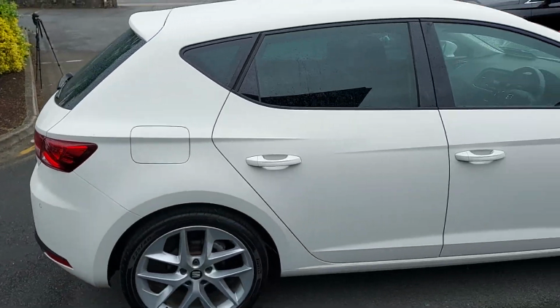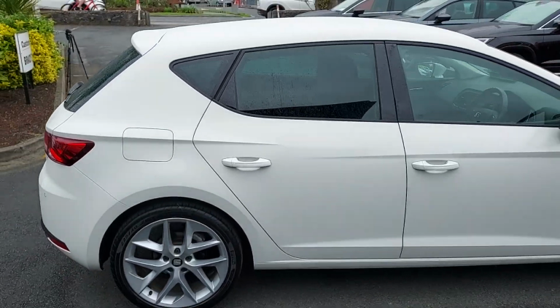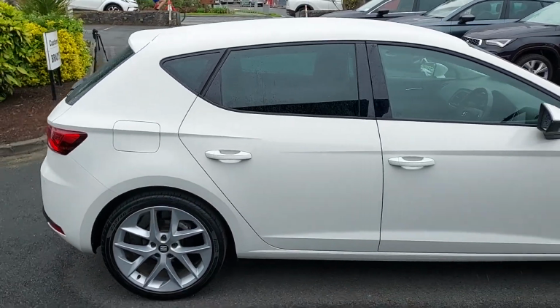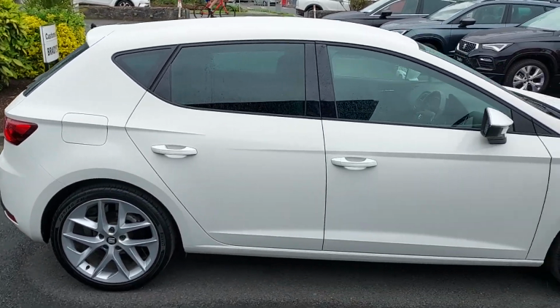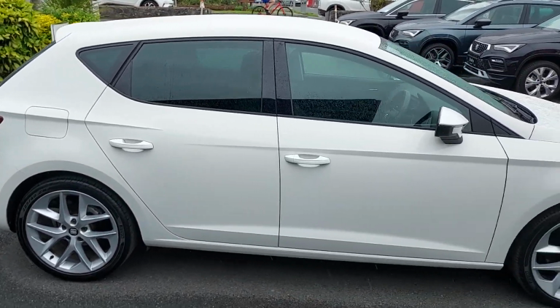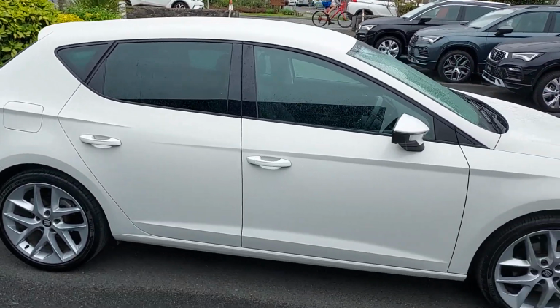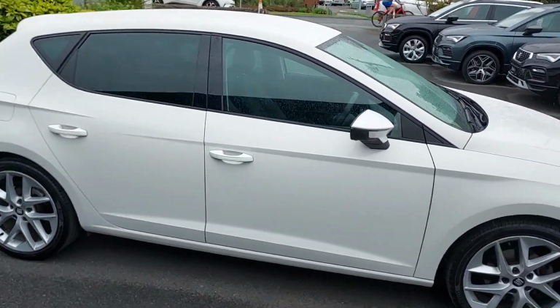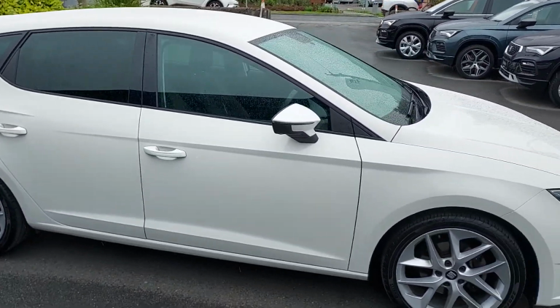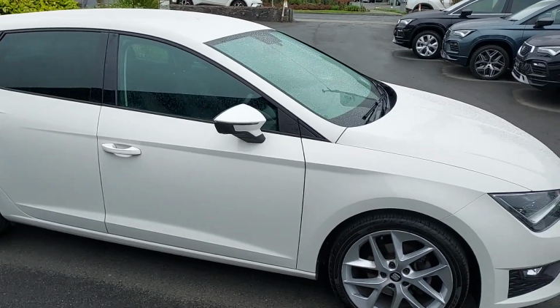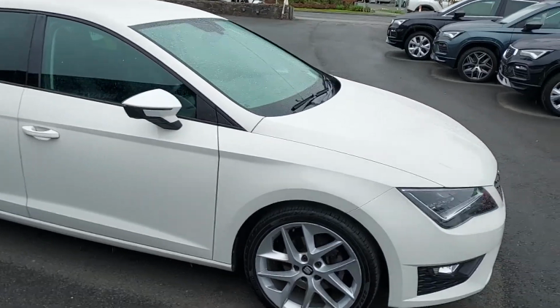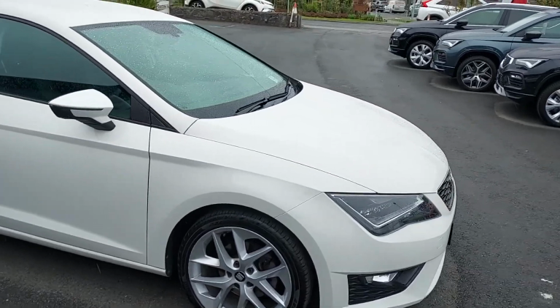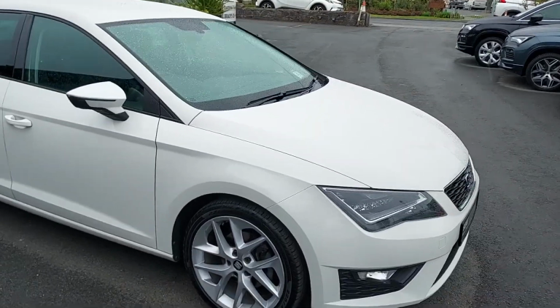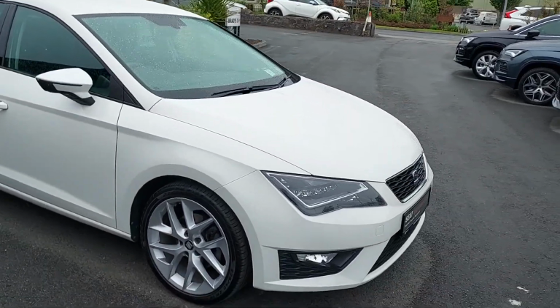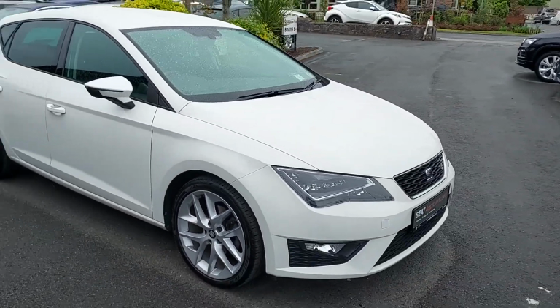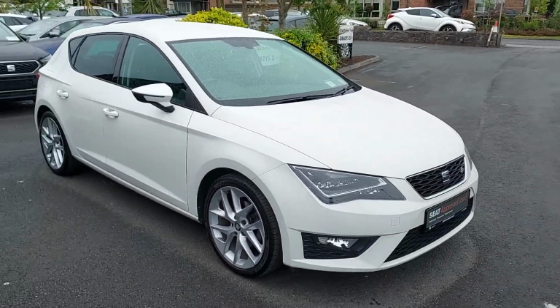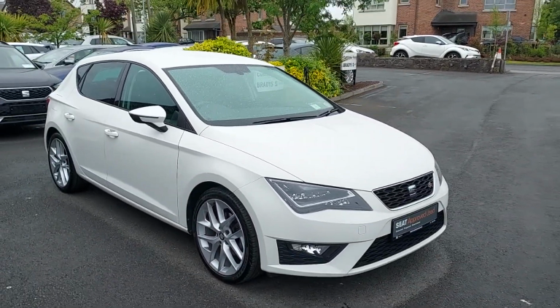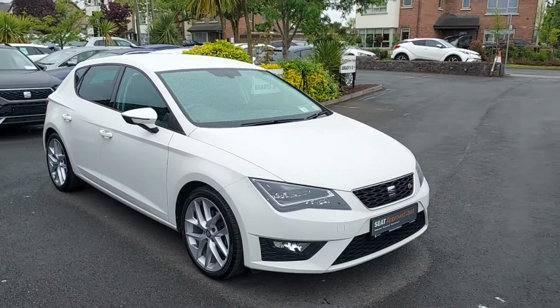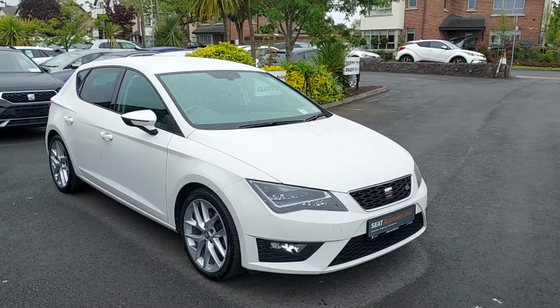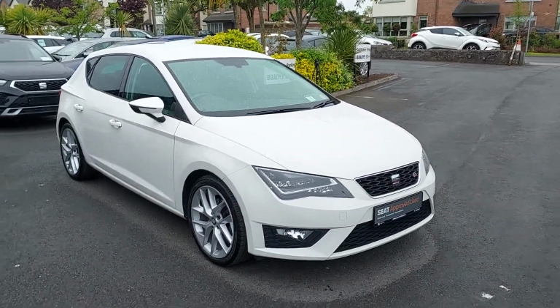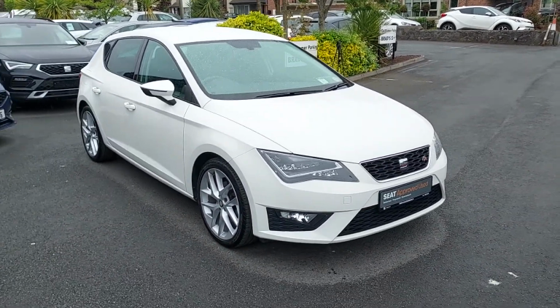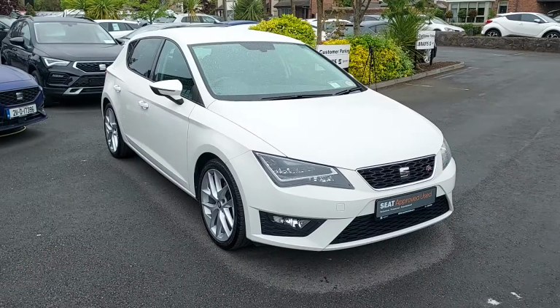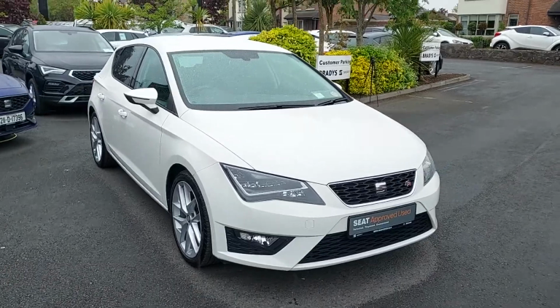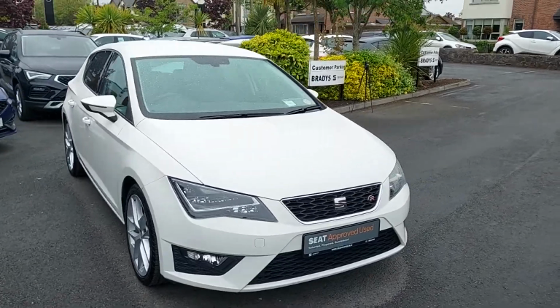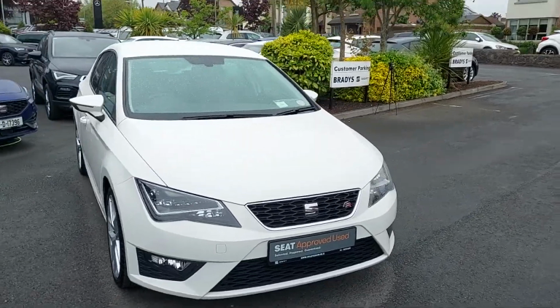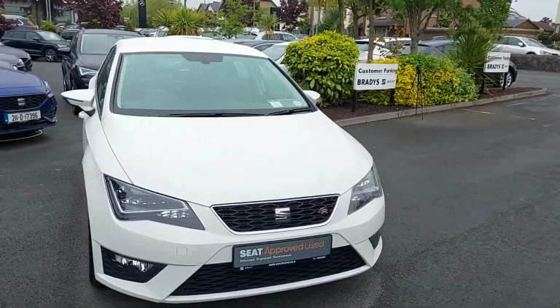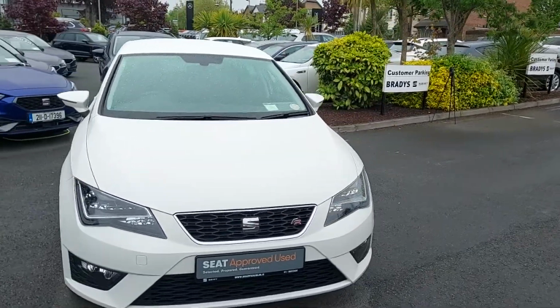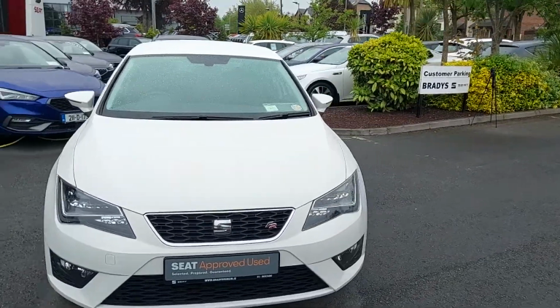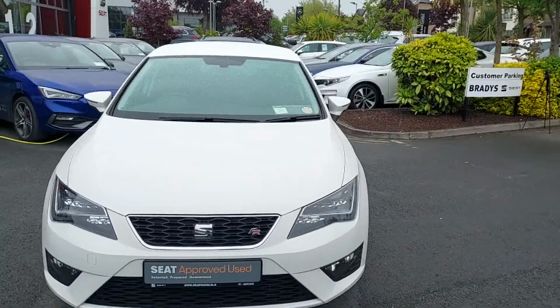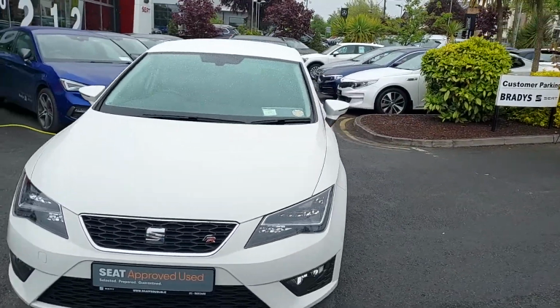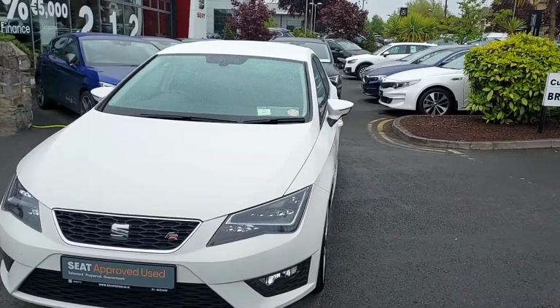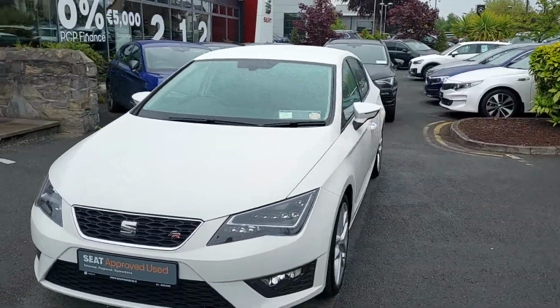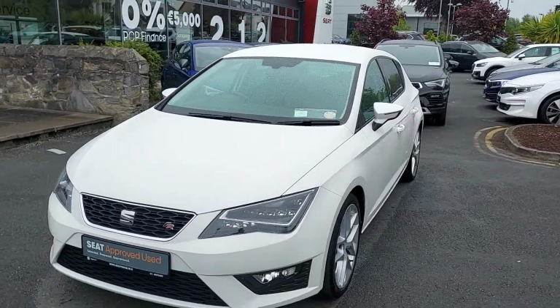This car folks has a full Seat service history and is on sale now at €16,950. This car is also taxed till August this year and NCT'd until September 2022.